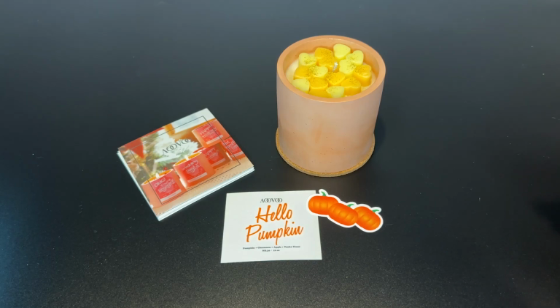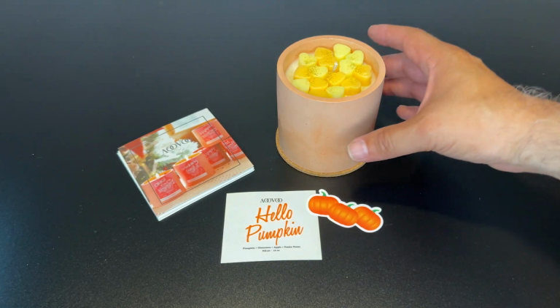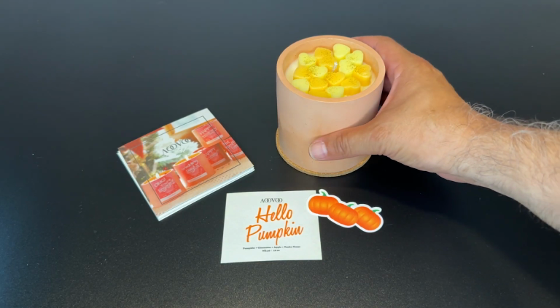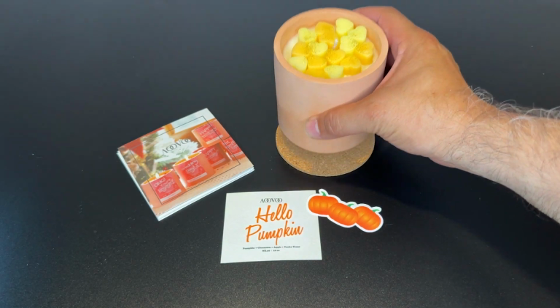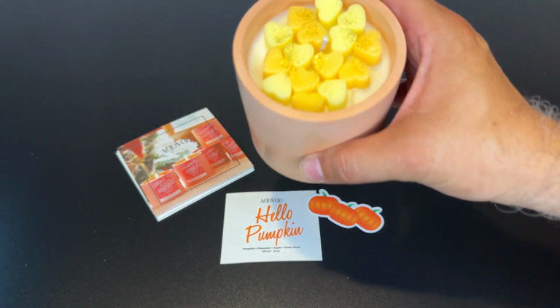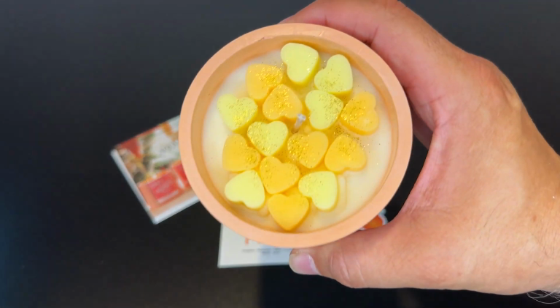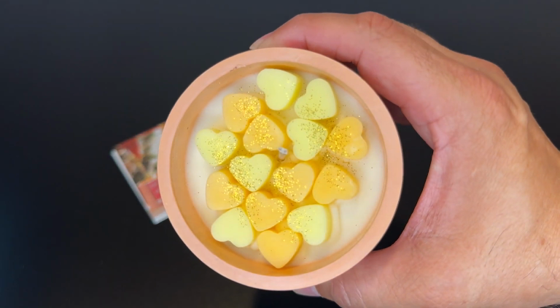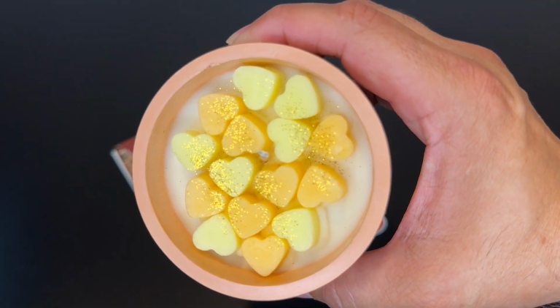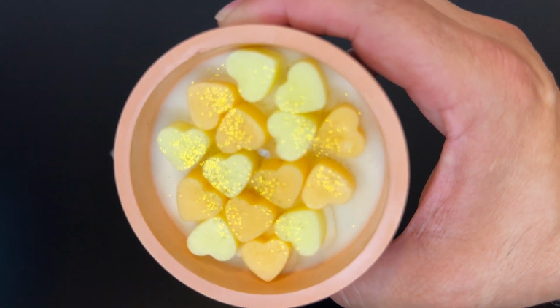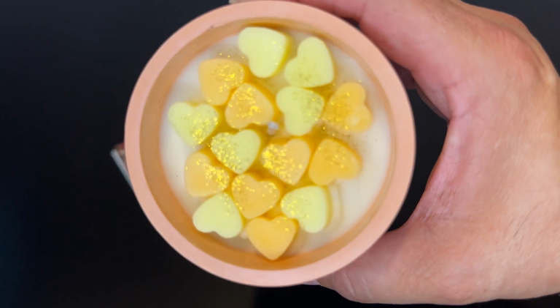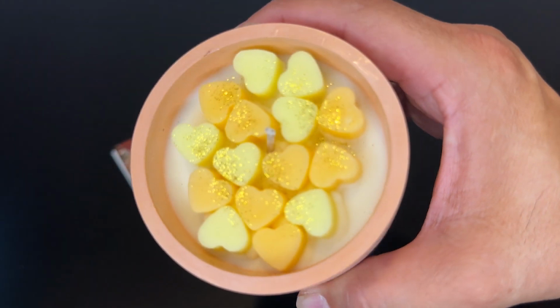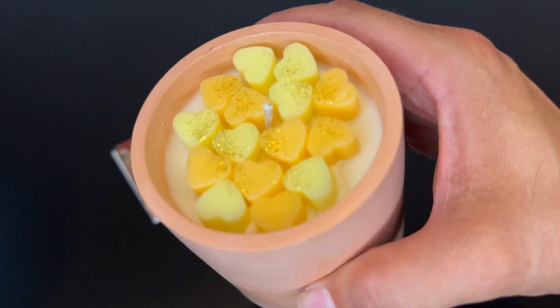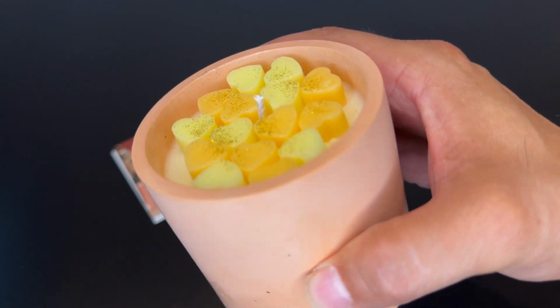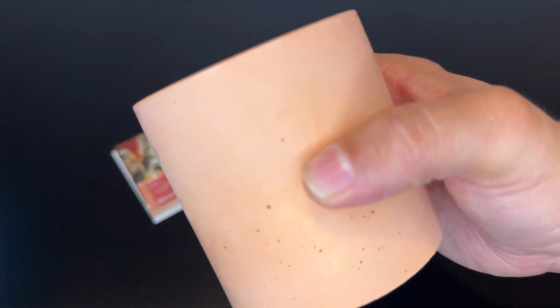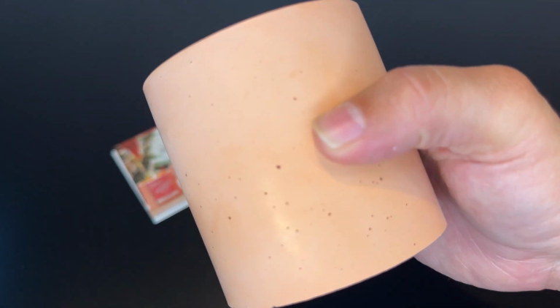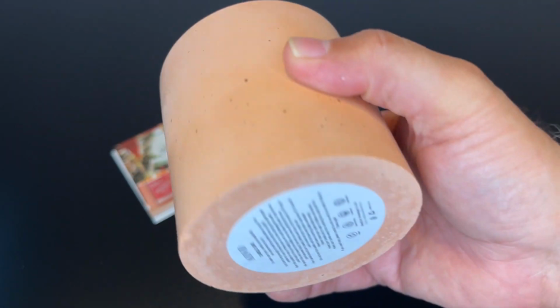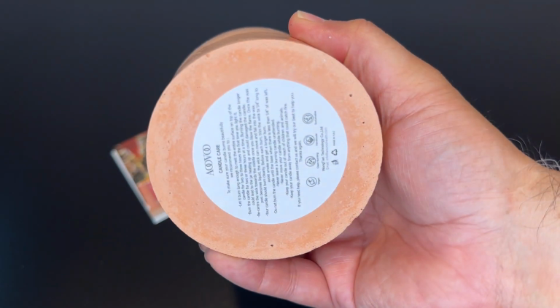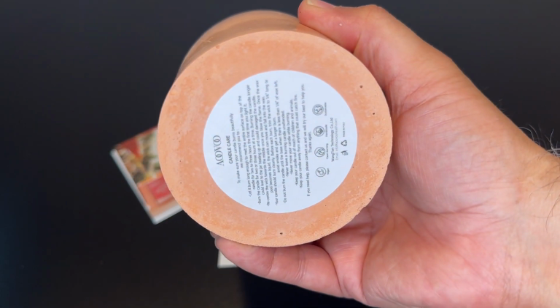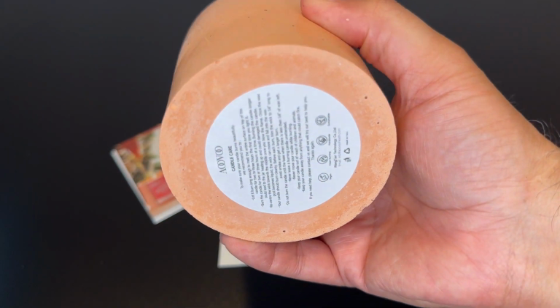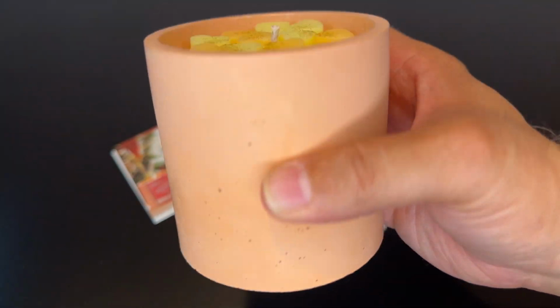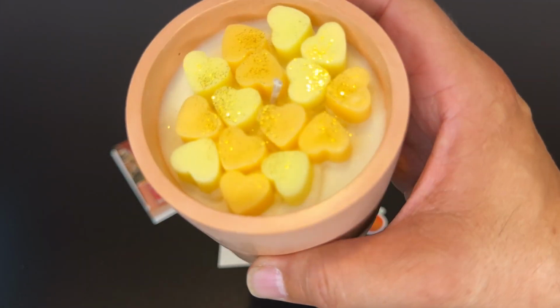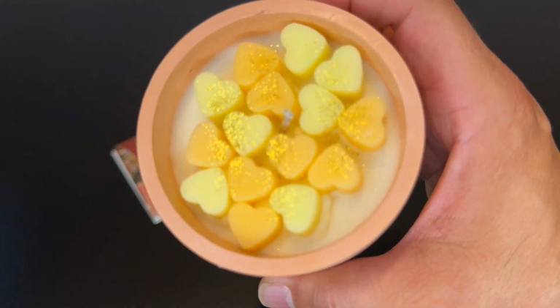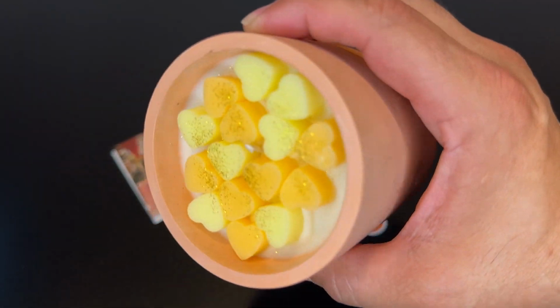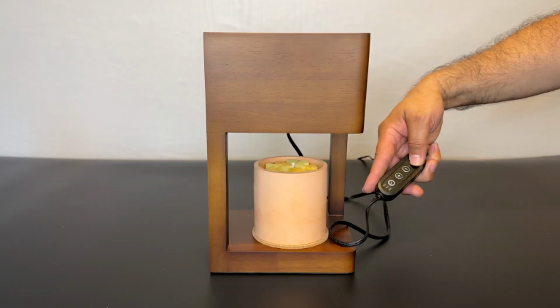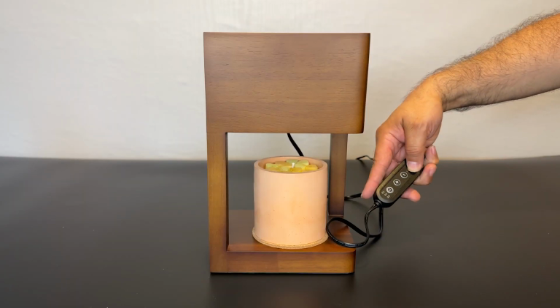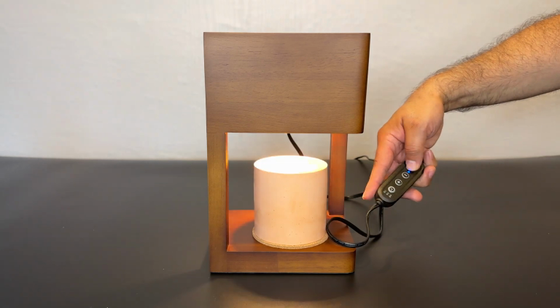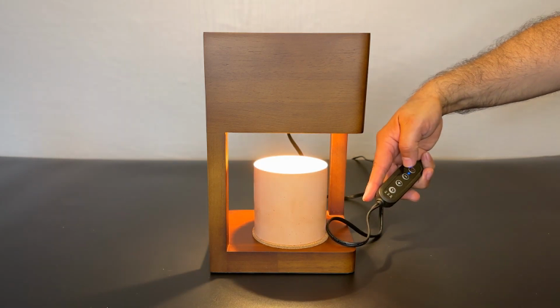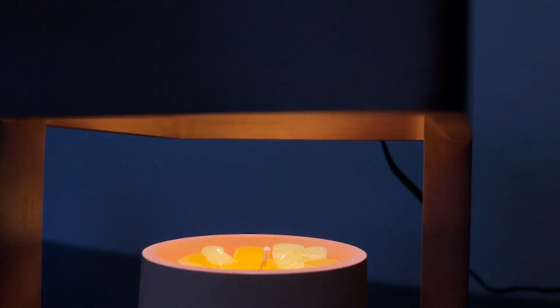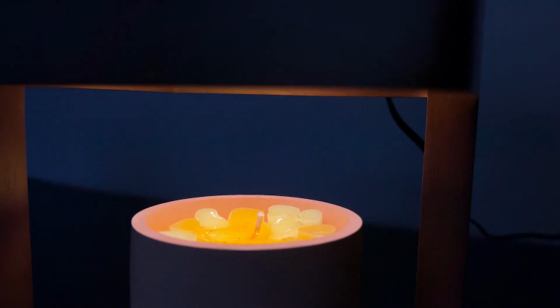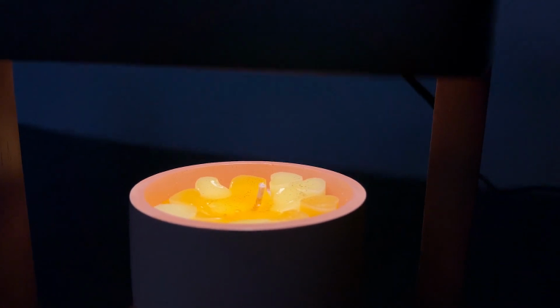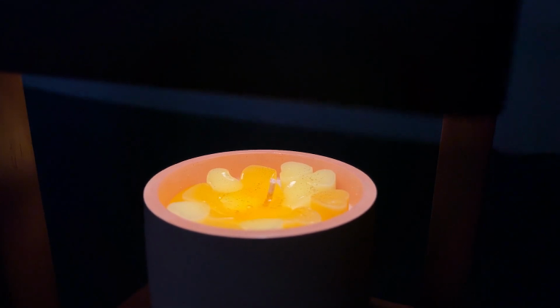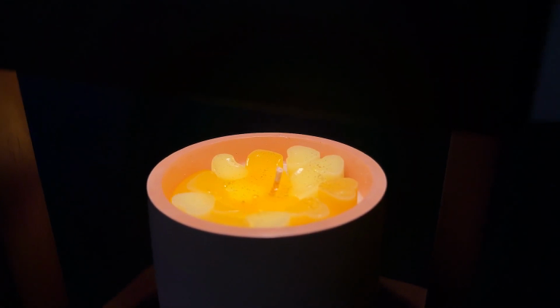I'm very happy with this pumpkin spice candle. It is beautifully made with a heart-shaped top and a terracotta base that can be customized with the included stickers. The scent is strong and the candle burns for a long time.